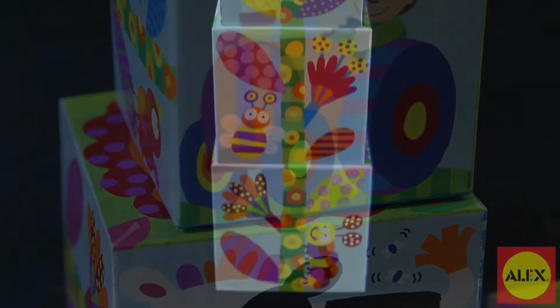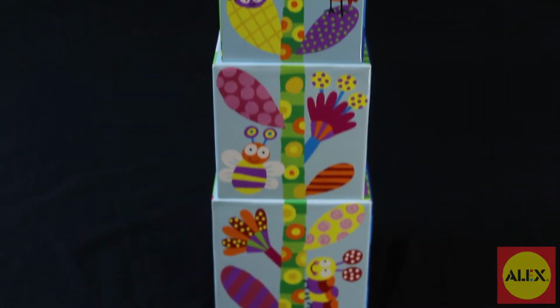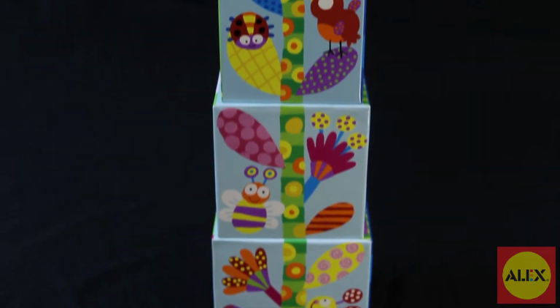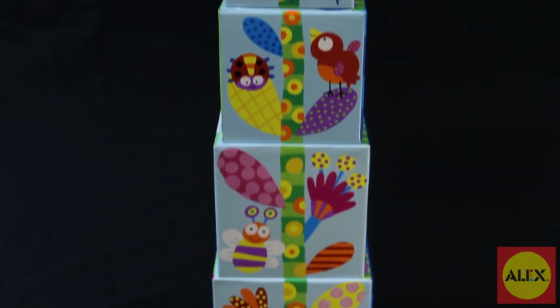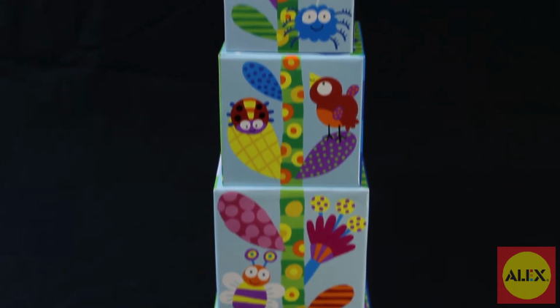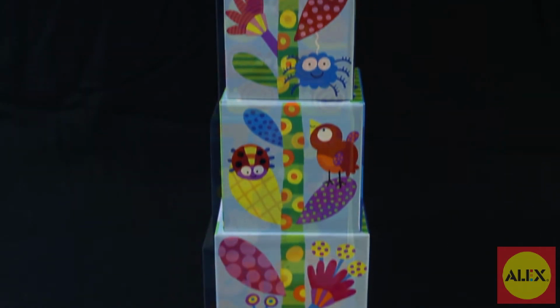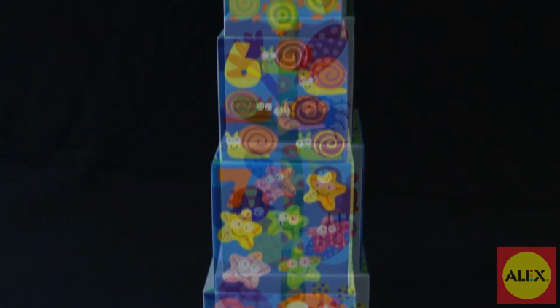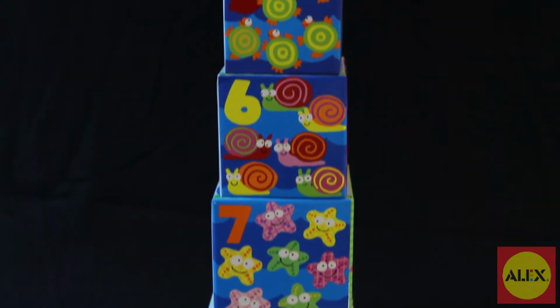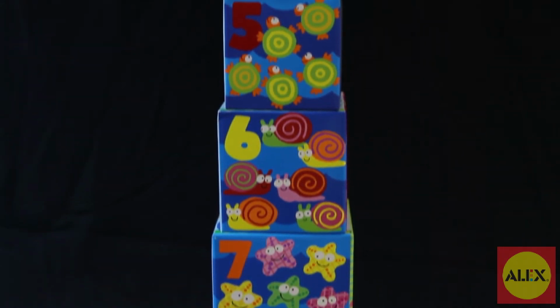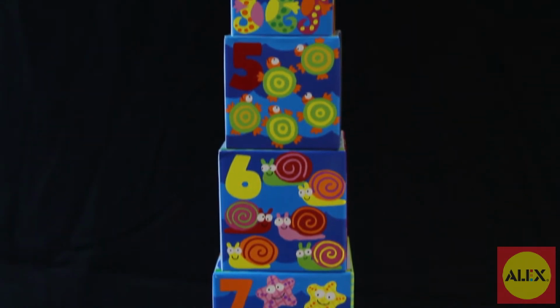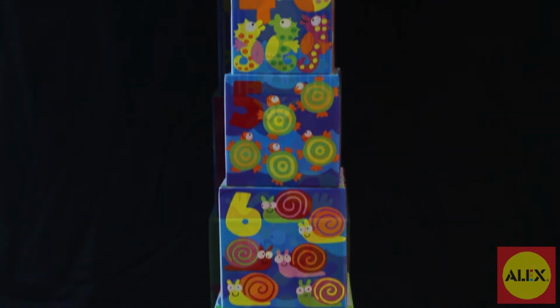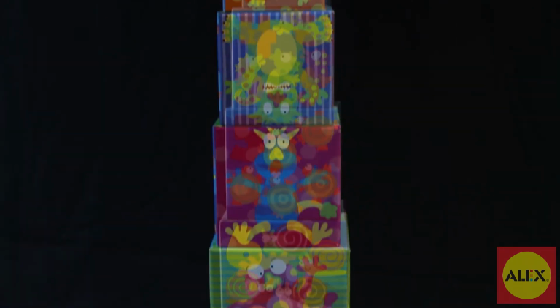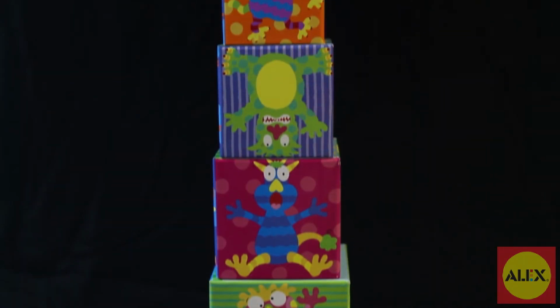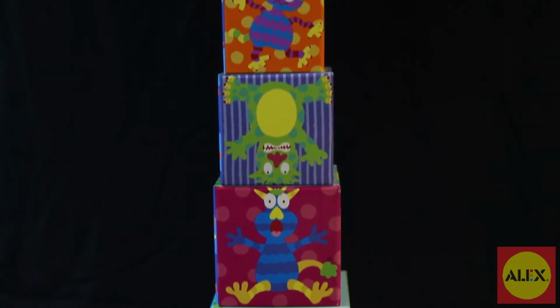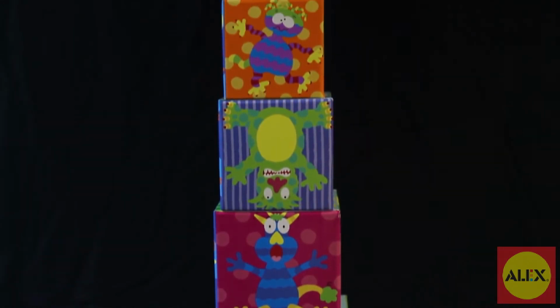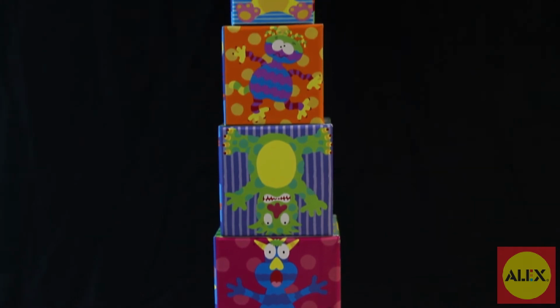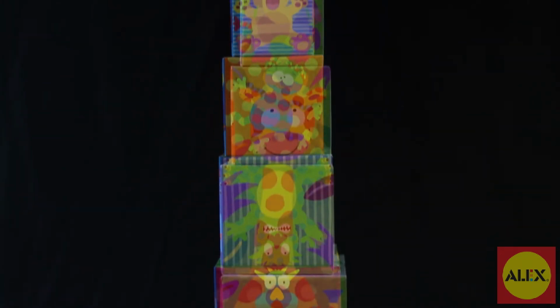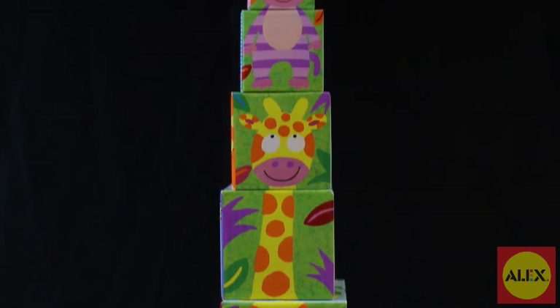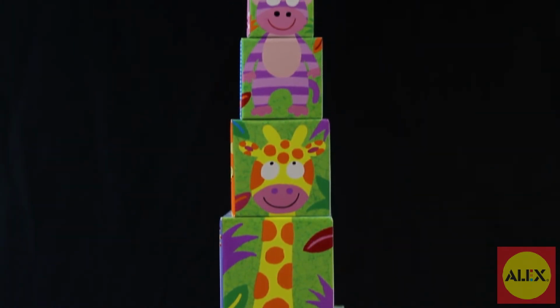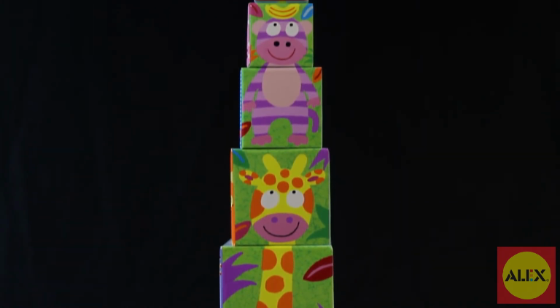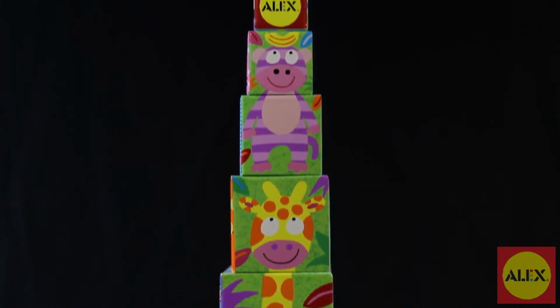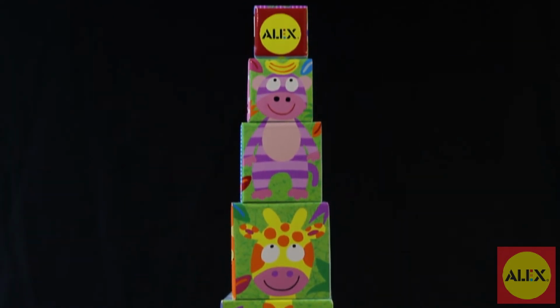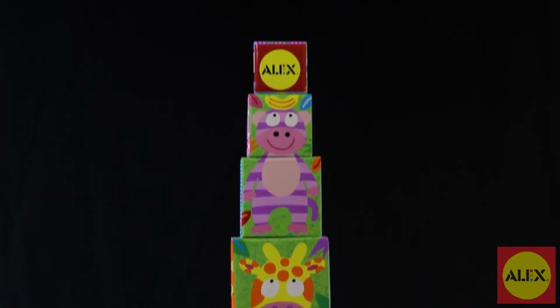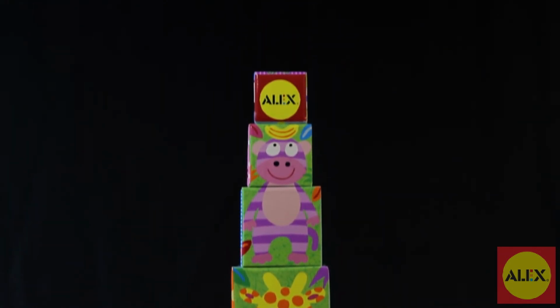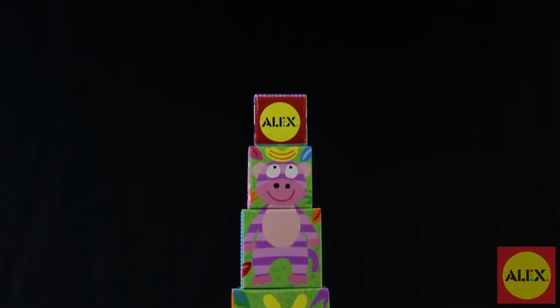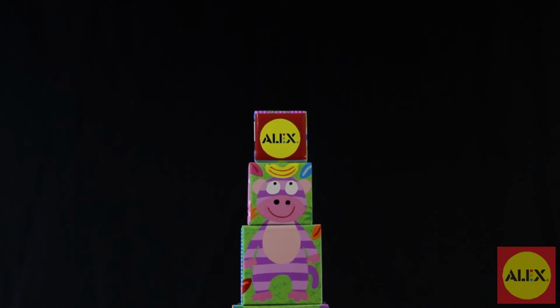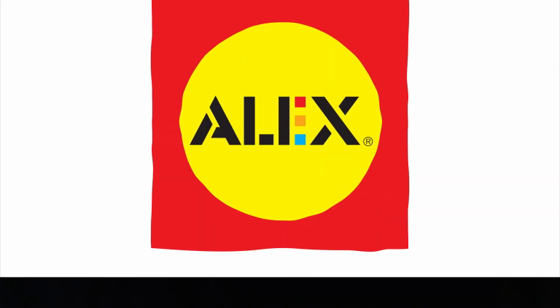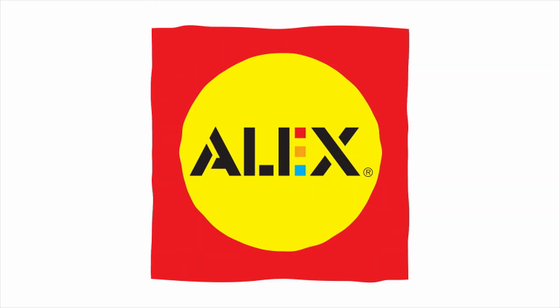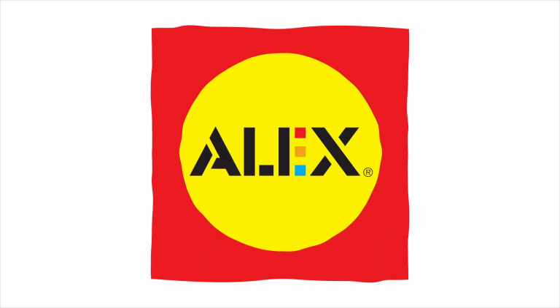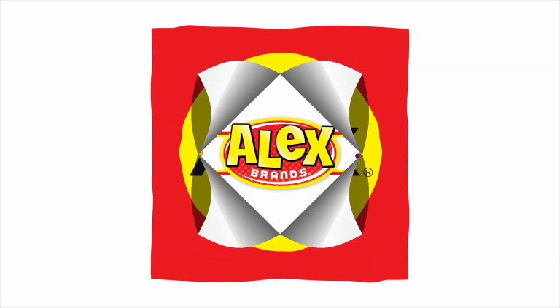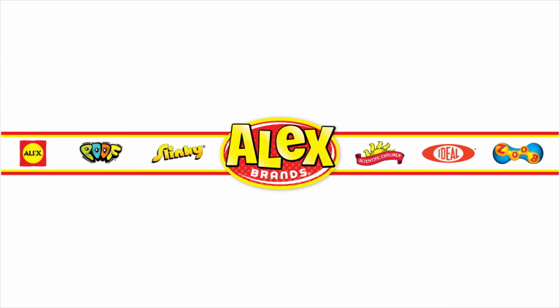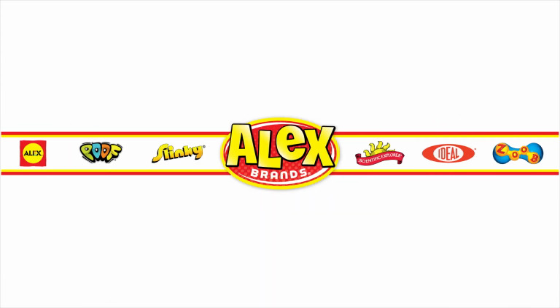Match and Stack is part of the Alex Toys Little Hands collection, specifically designed for preschoolers to learn and develop skills in a fun way. Alex Toys Match and Stack activity is recommended for ages 2 and up. Alex Toys is a member of the Alex Brands family.